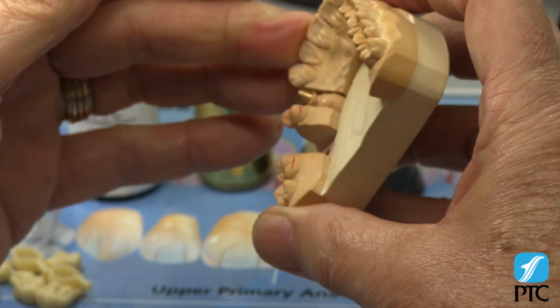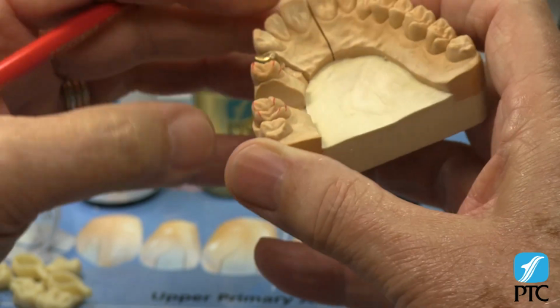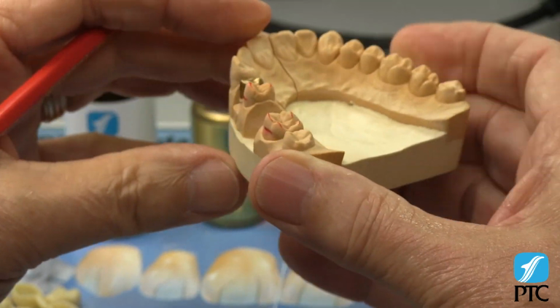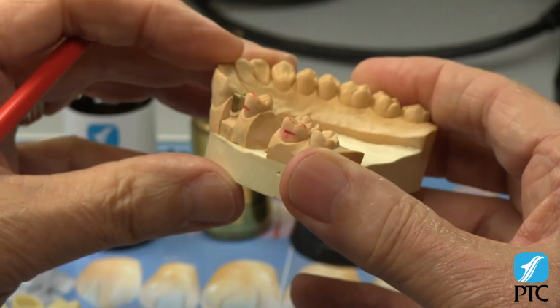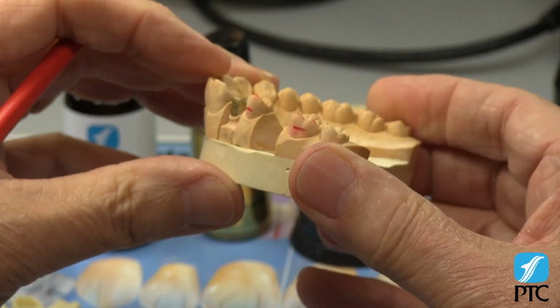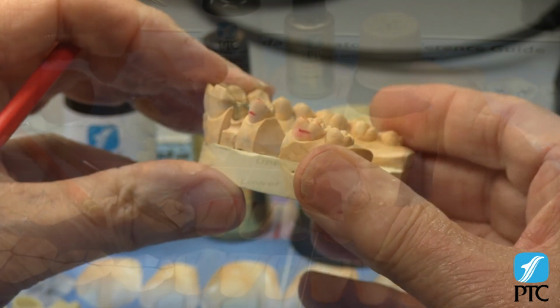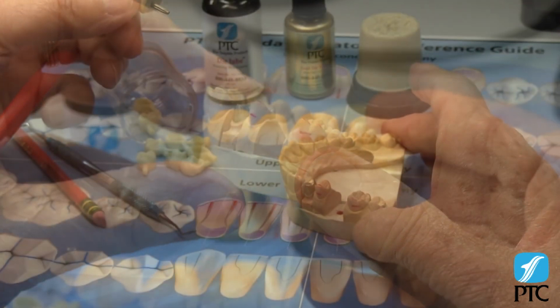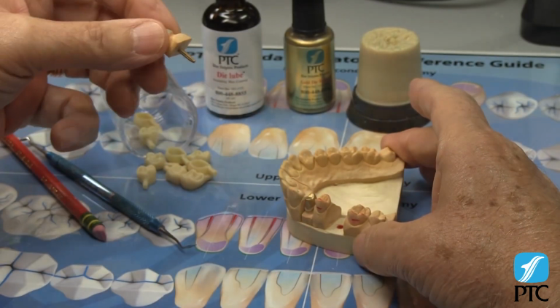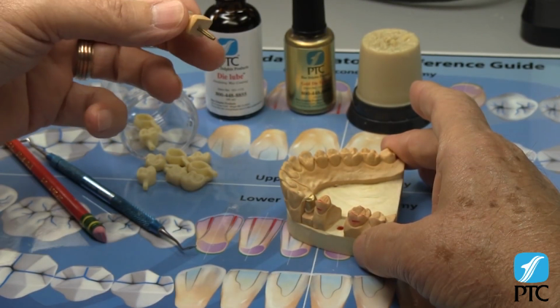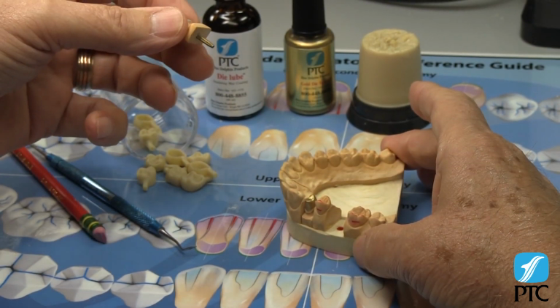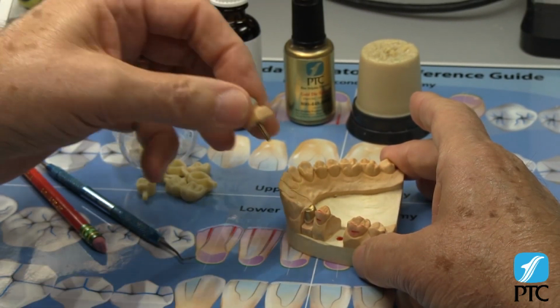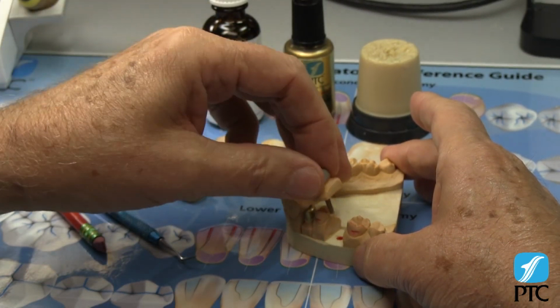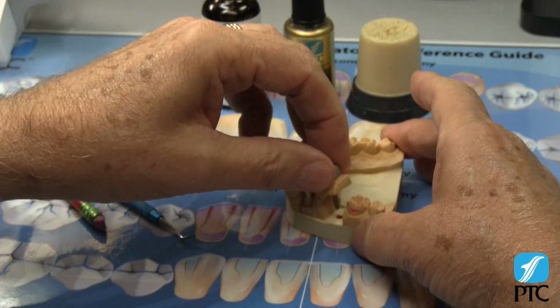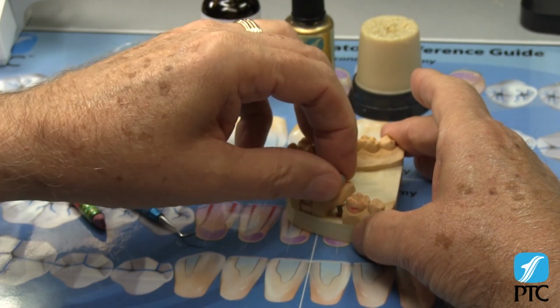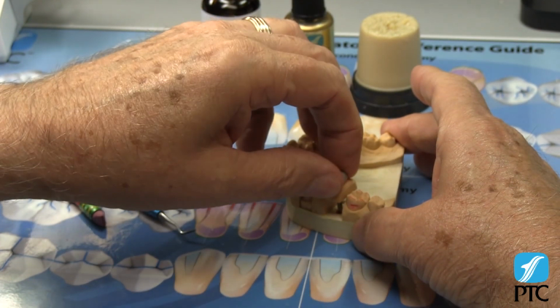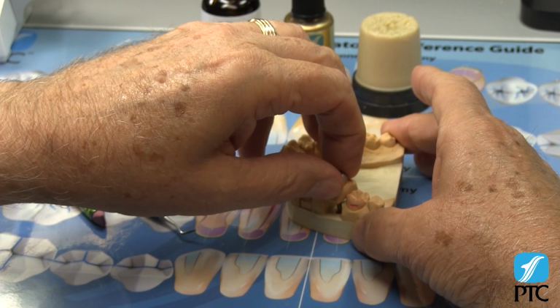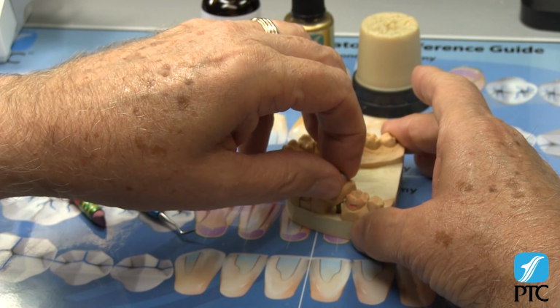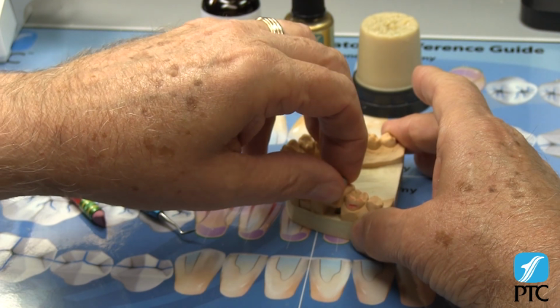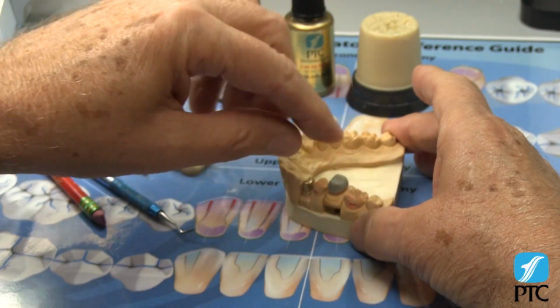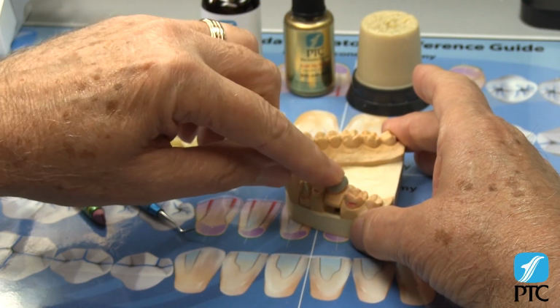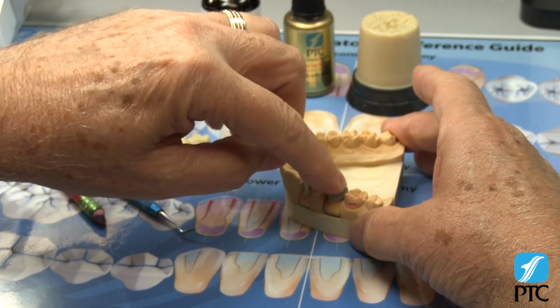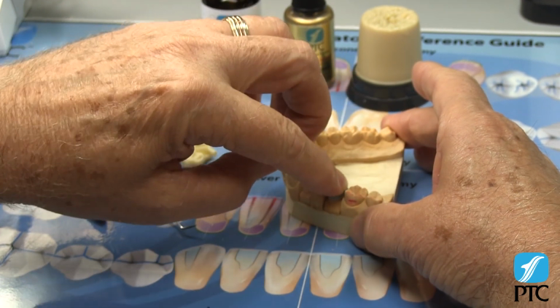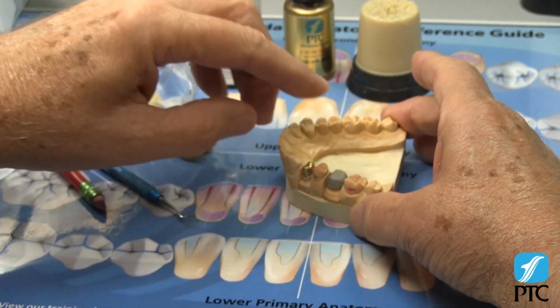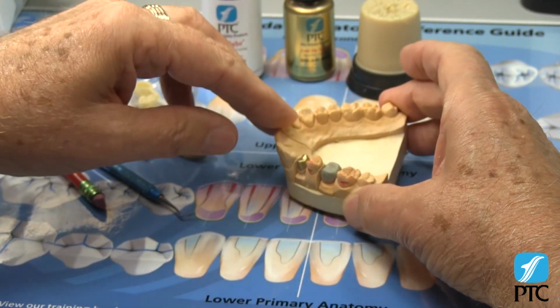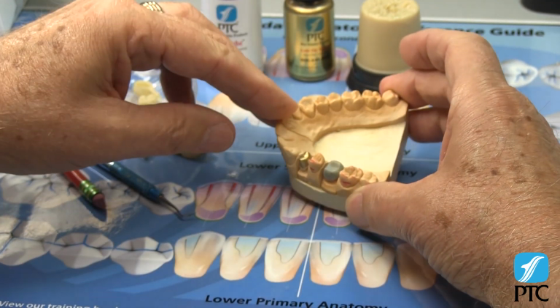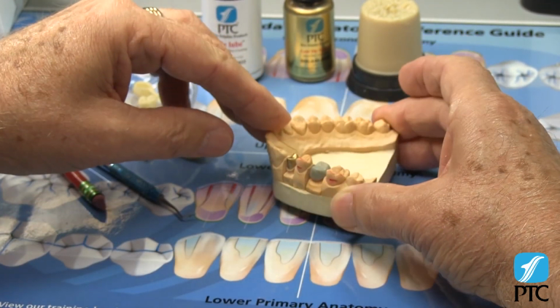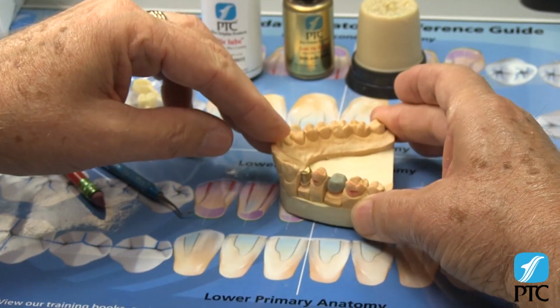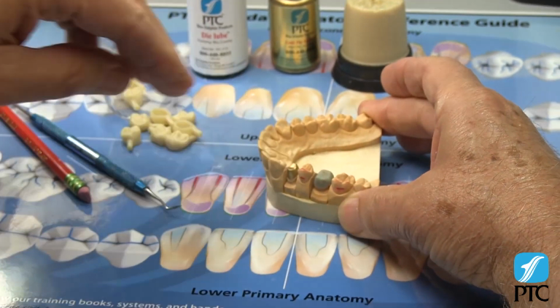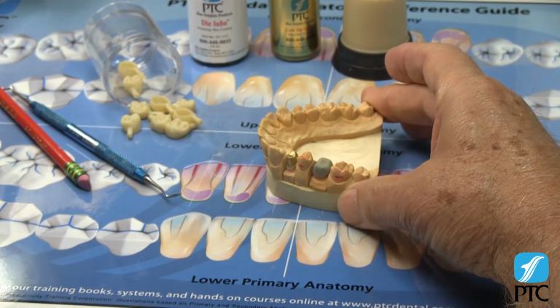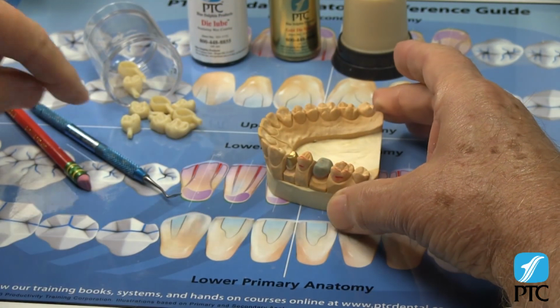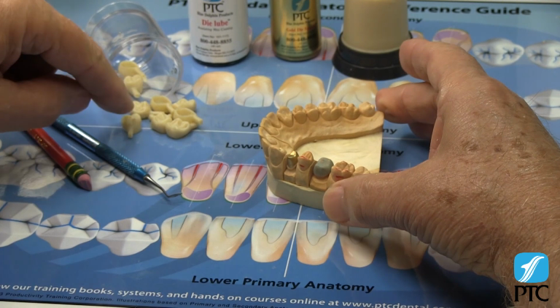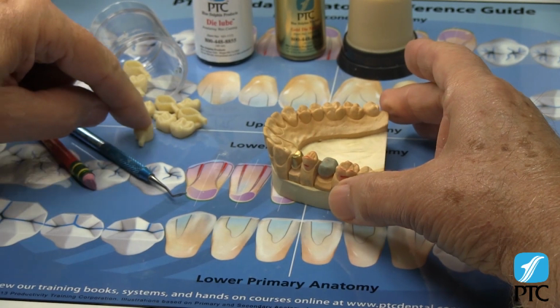We are showing the crown forms being placed over a dipped wax coping, but the exact same technique would be used if placing the form over a zirconia coping. The proper crown form has been previously chosen for the upper right molar.